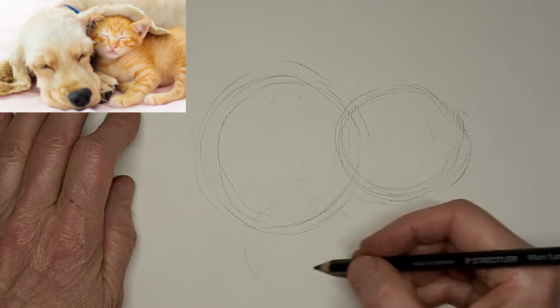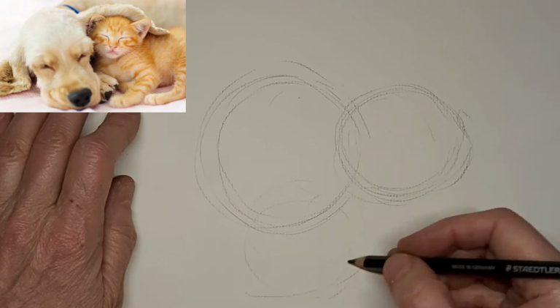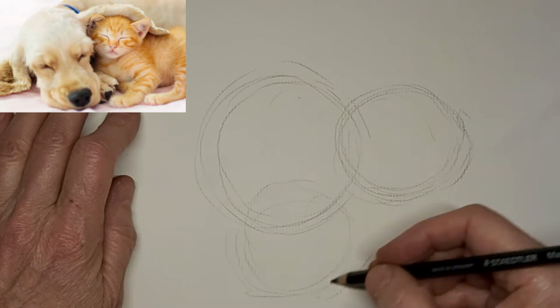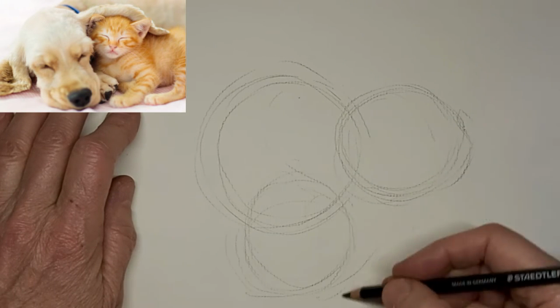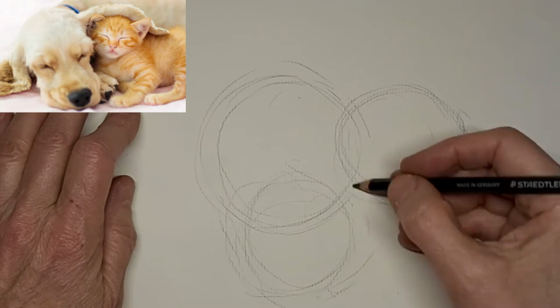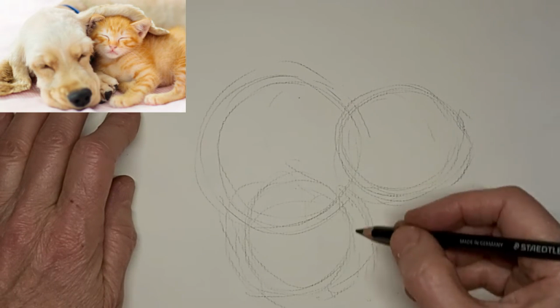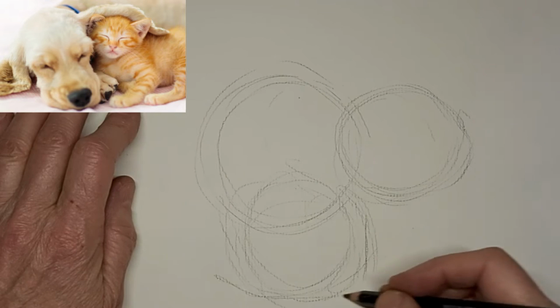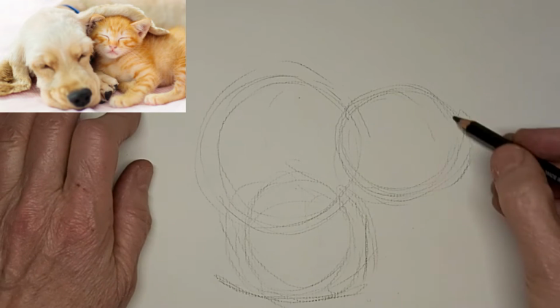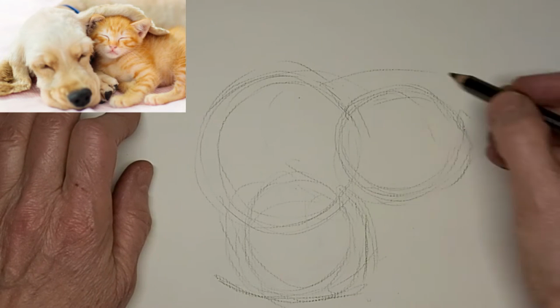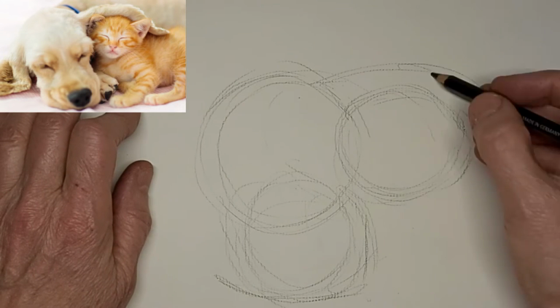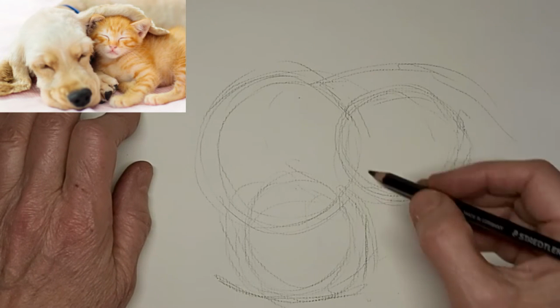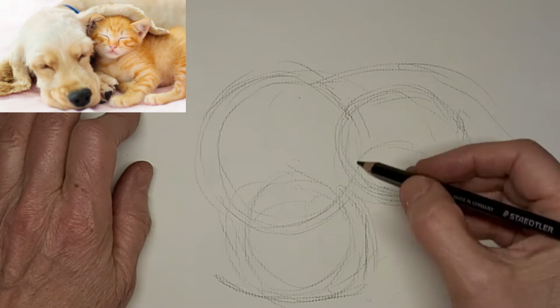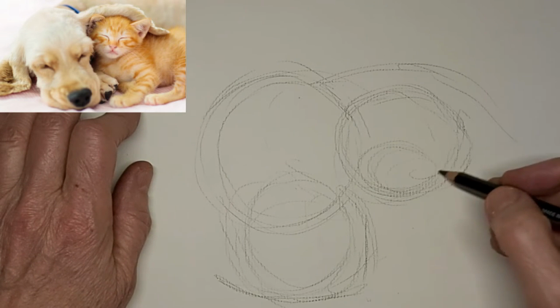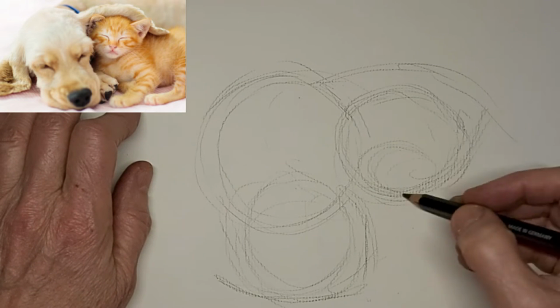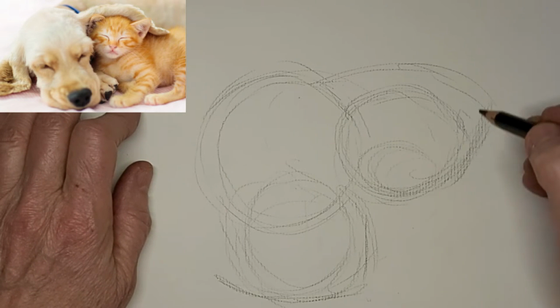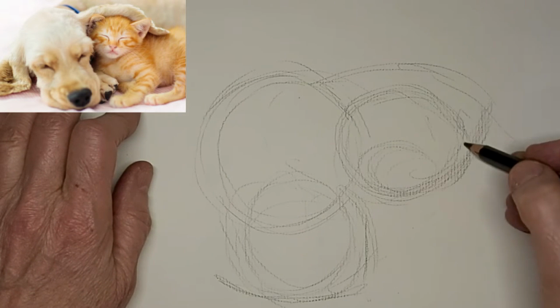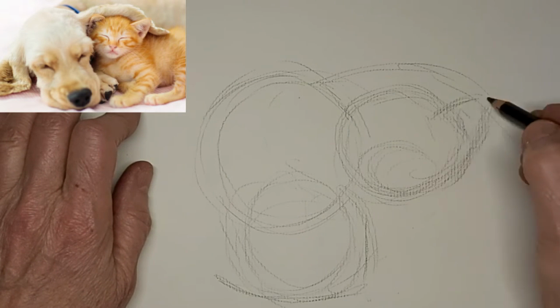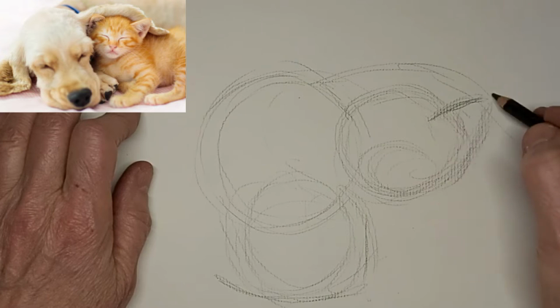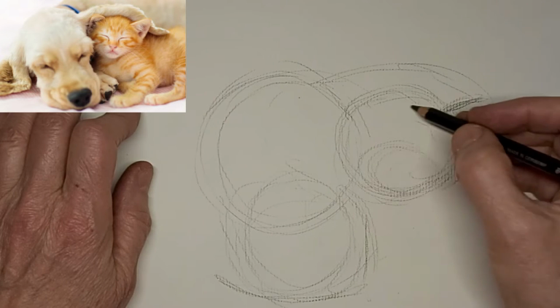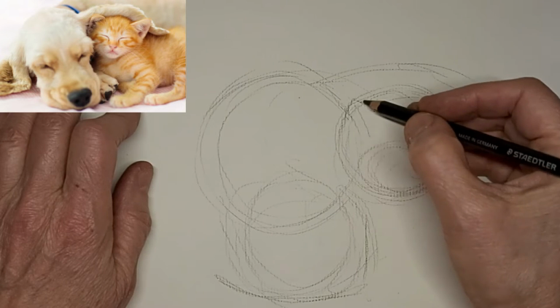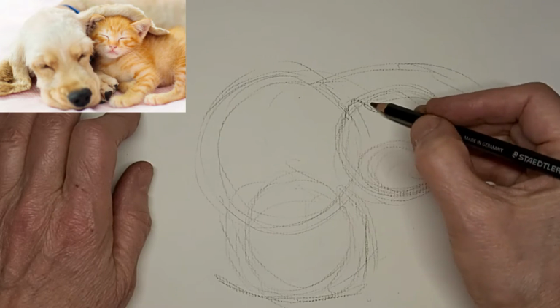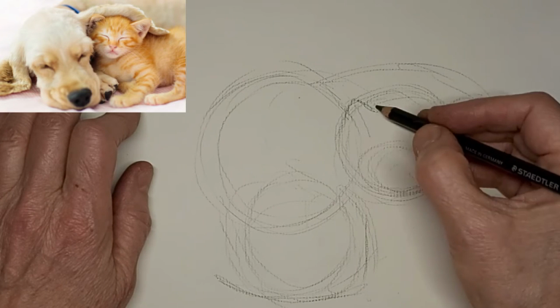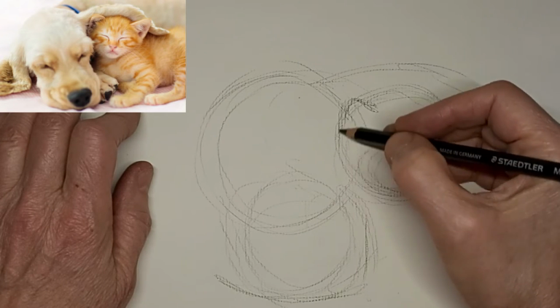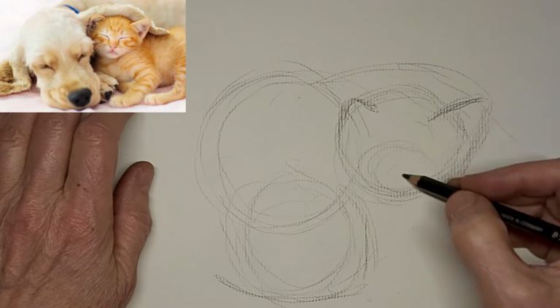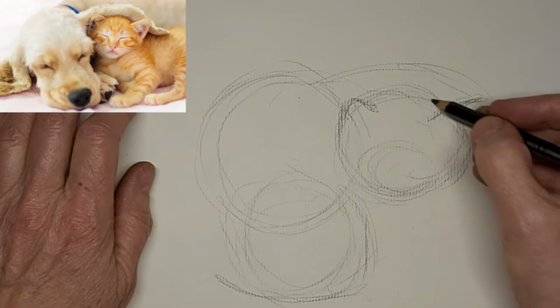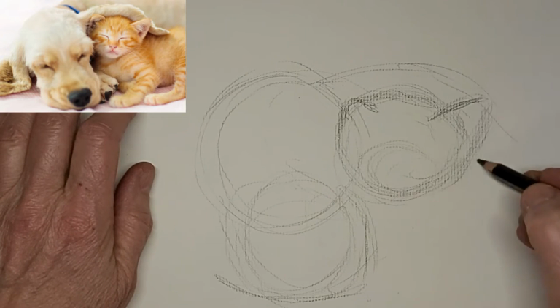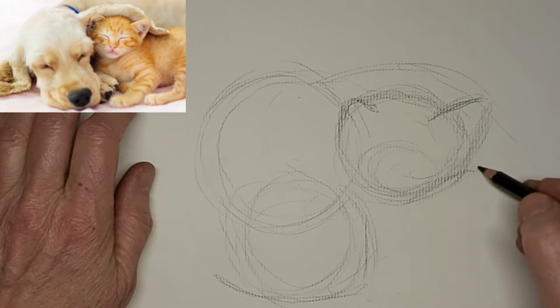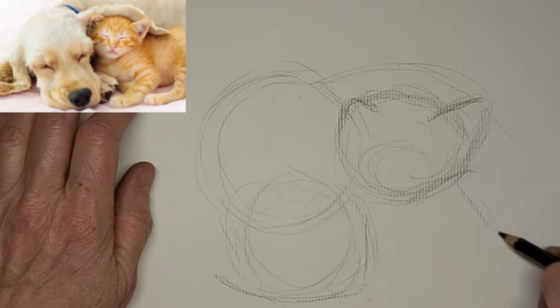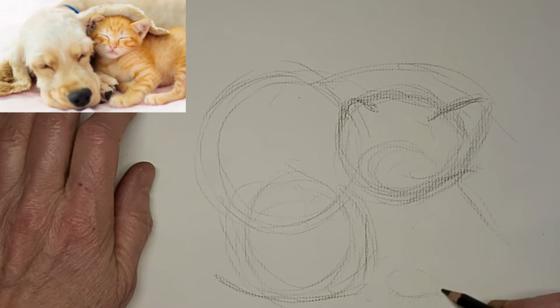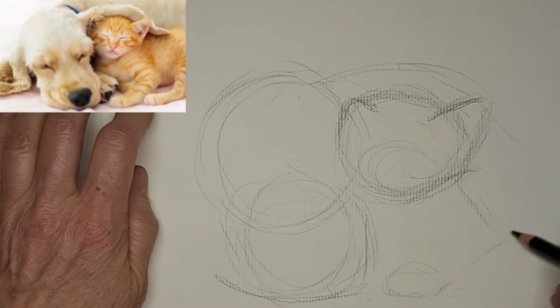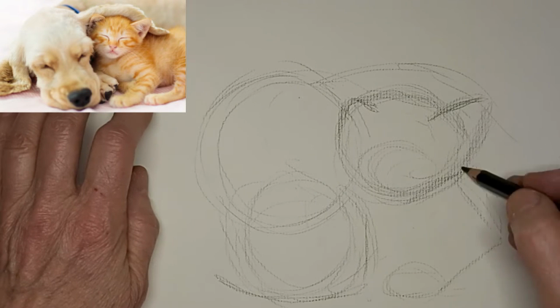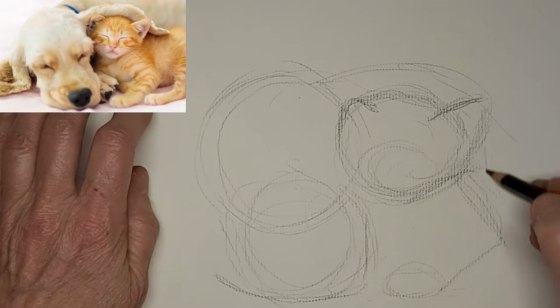This one is going out by request from someone who didn't really leave a name. It's my first one on this channel of a cat with a dog friend — a cute little puppy and kitten having a nap together.